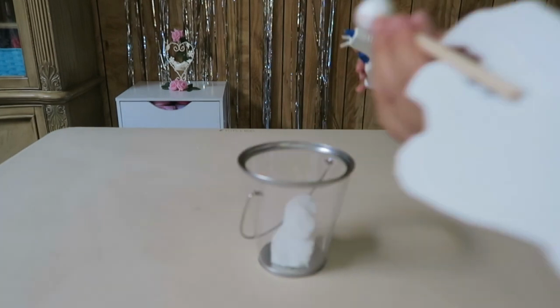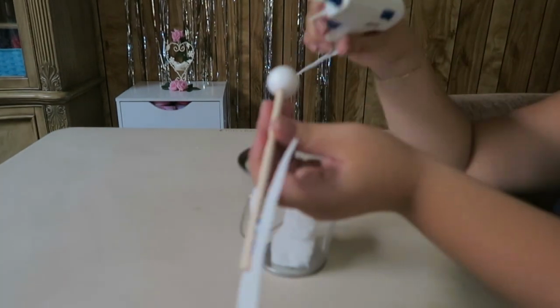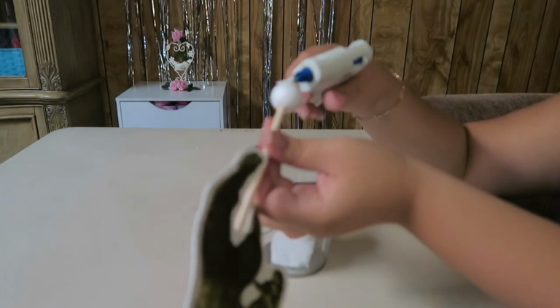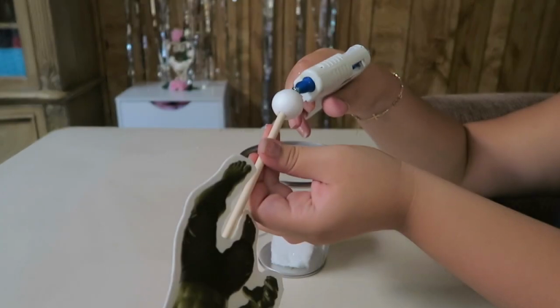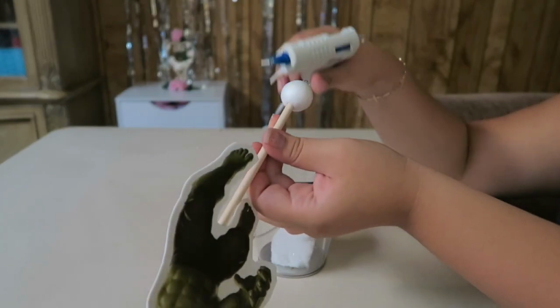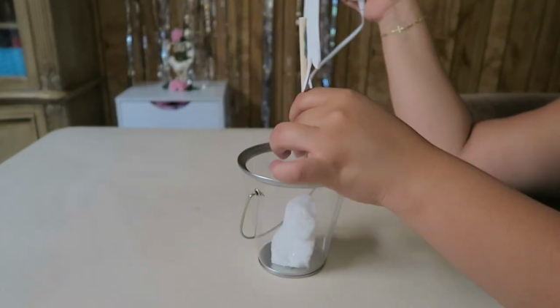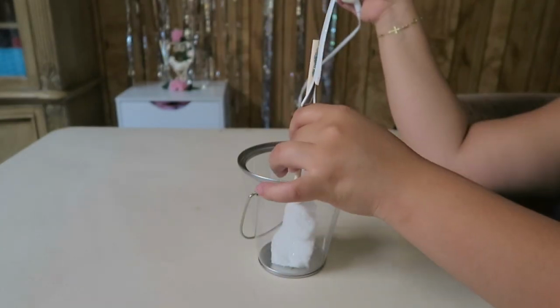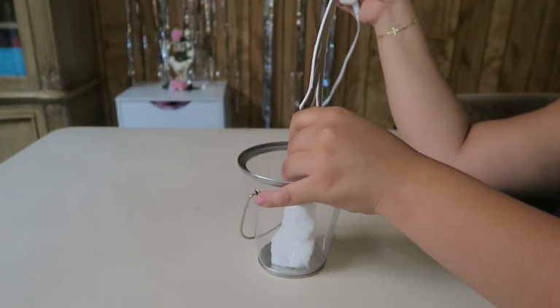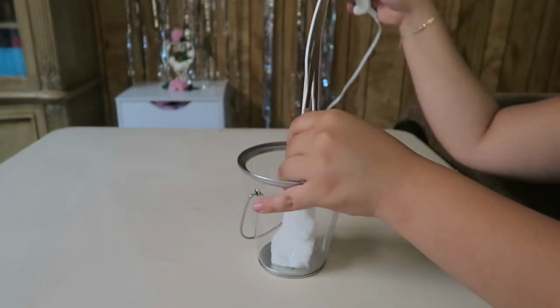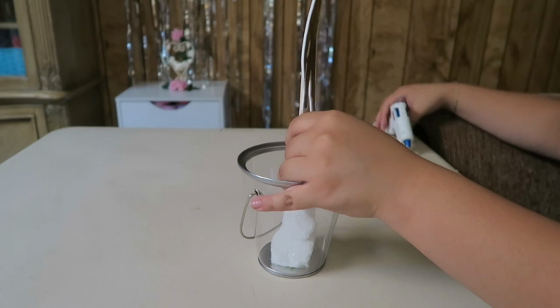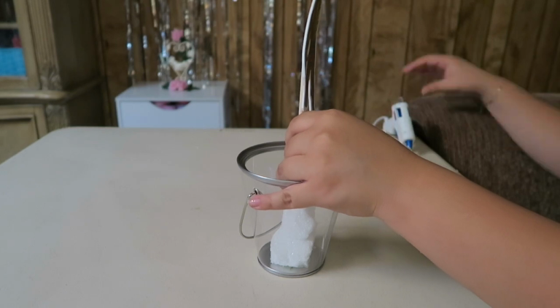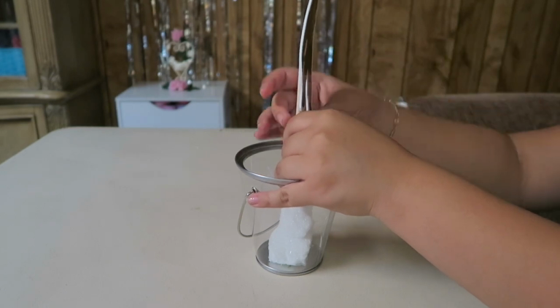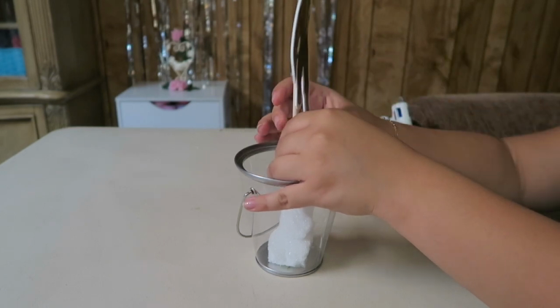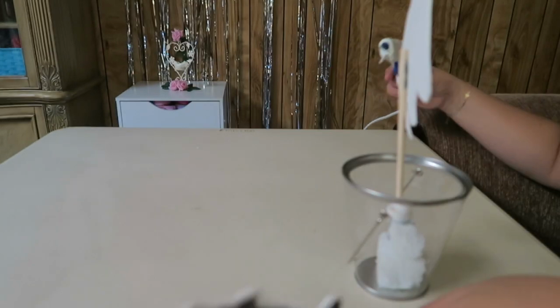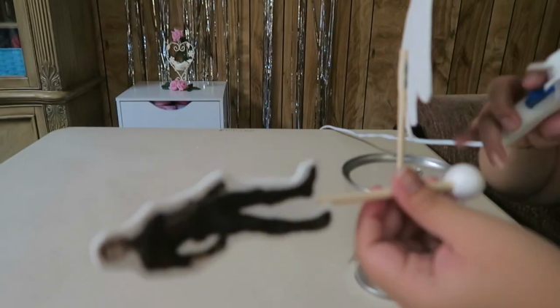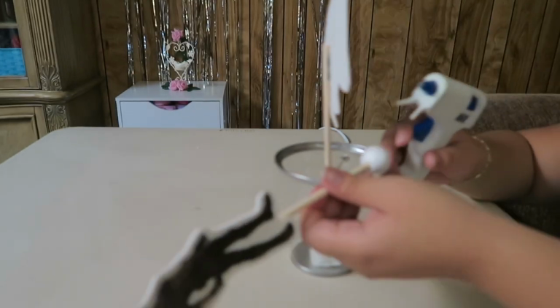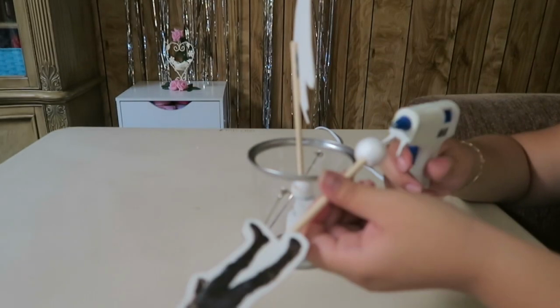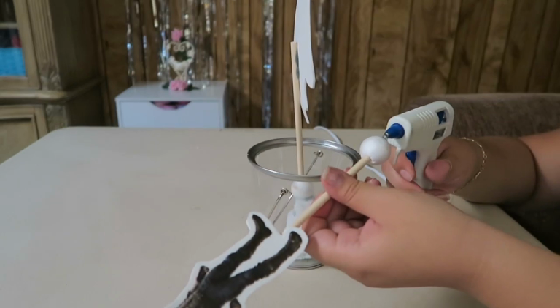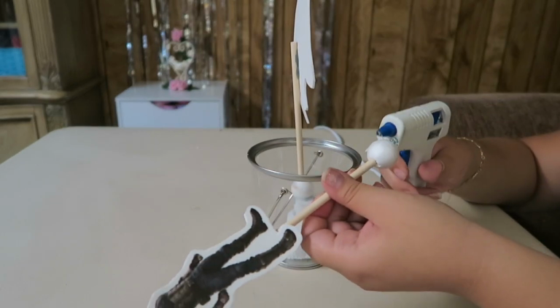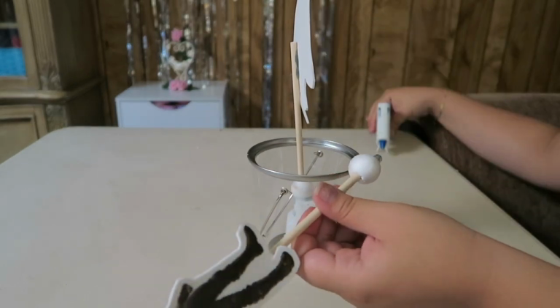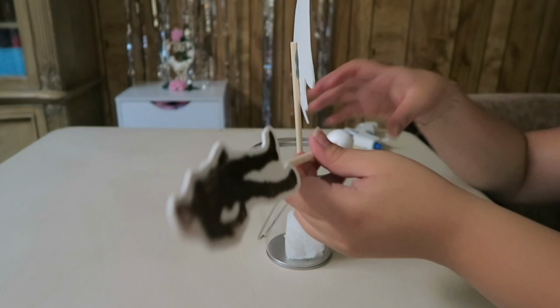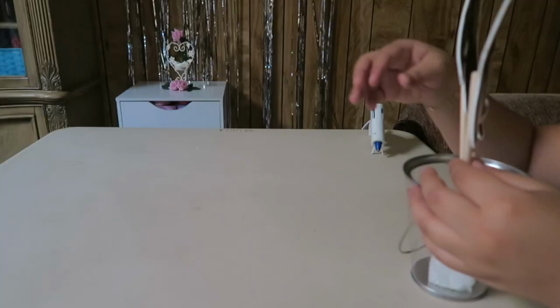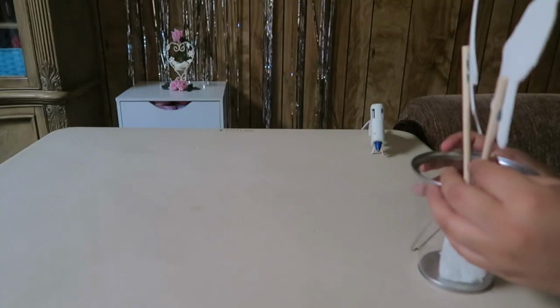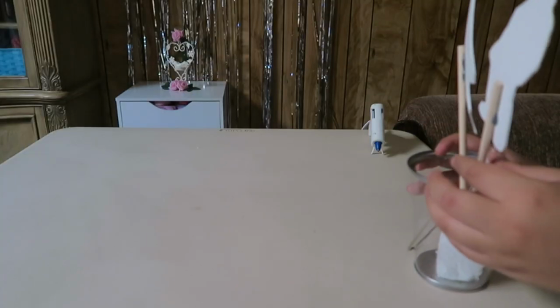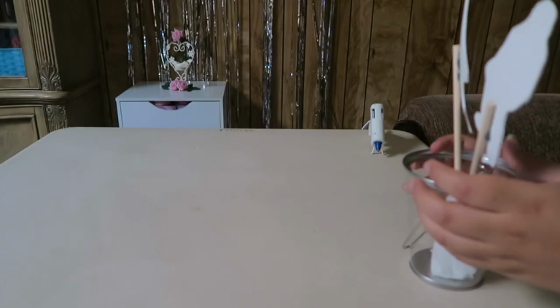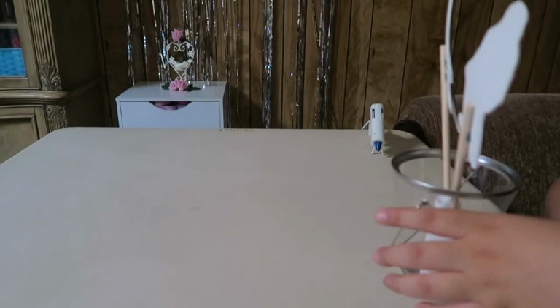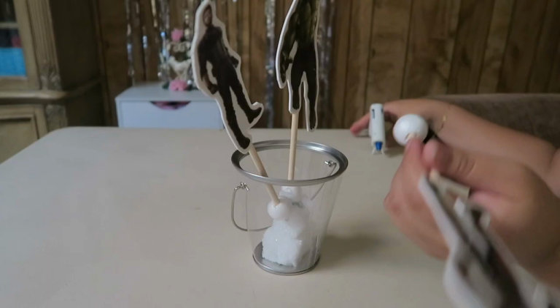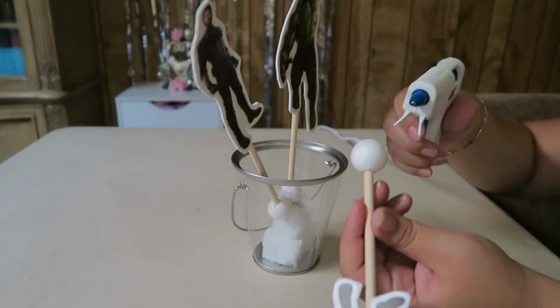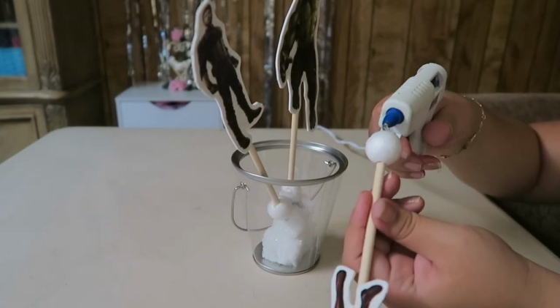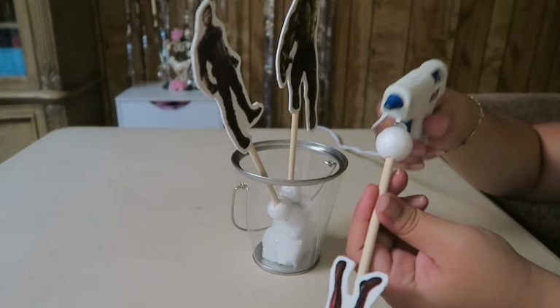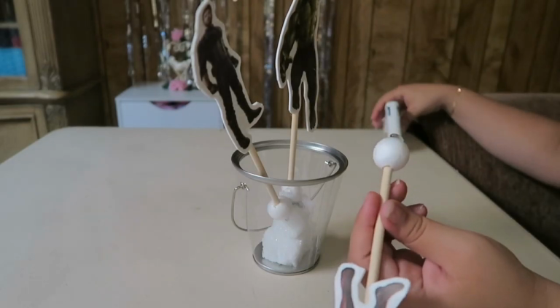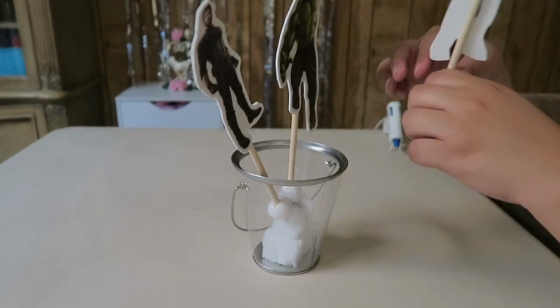We are now going to take our Avenger figures and we are going to add glue at the bottom of the foam circle and start gluing them in the middle. I added Hulk in the middle and Captain America on one side and Iron Man on the other.